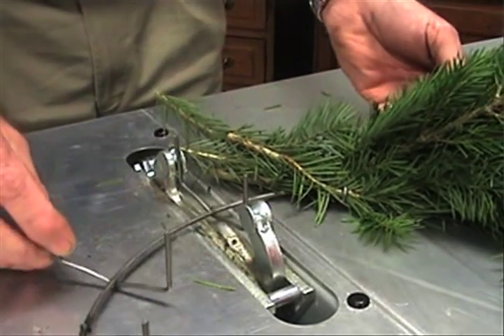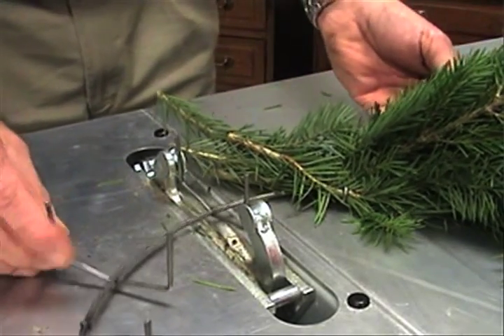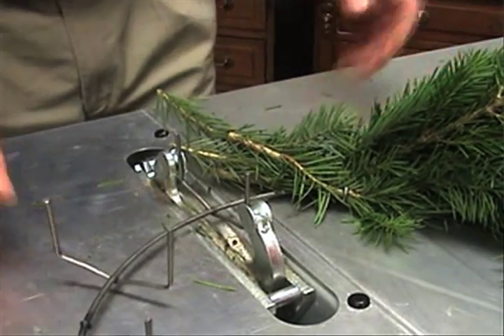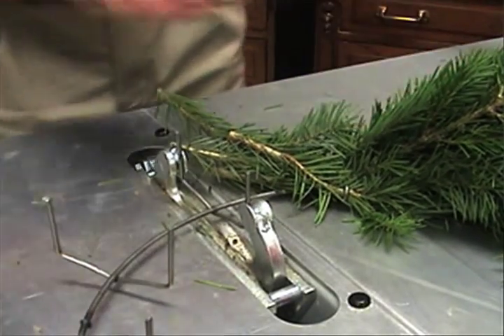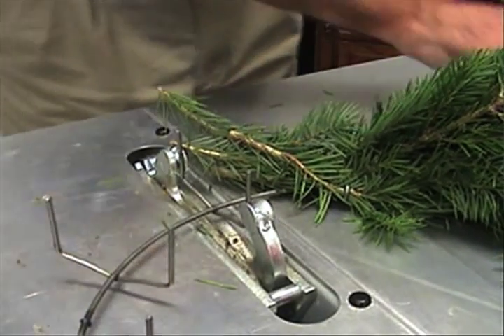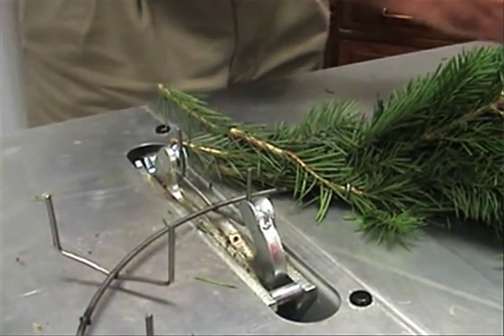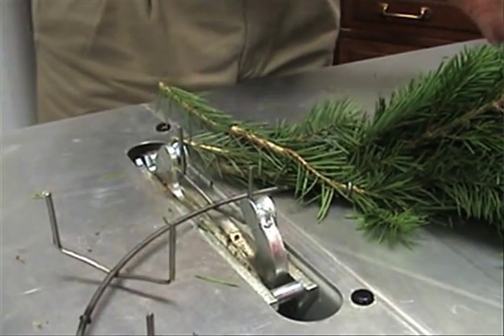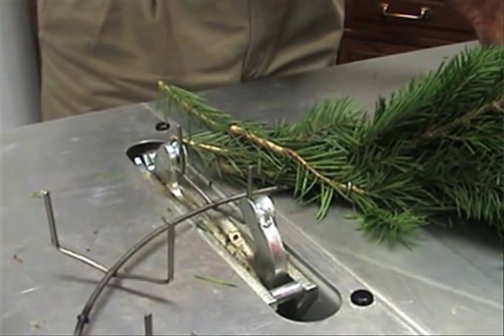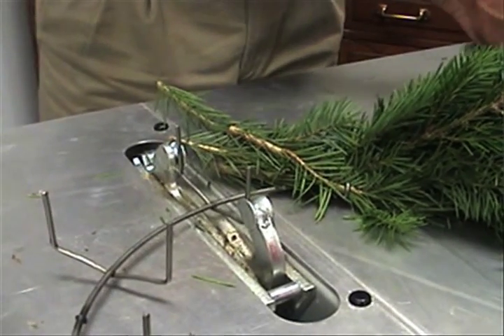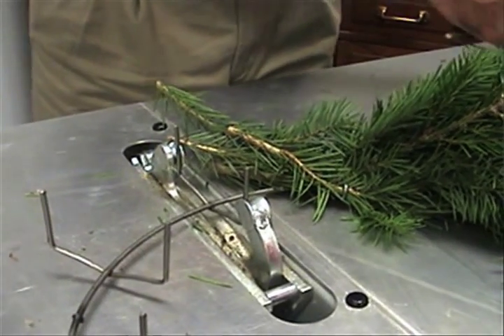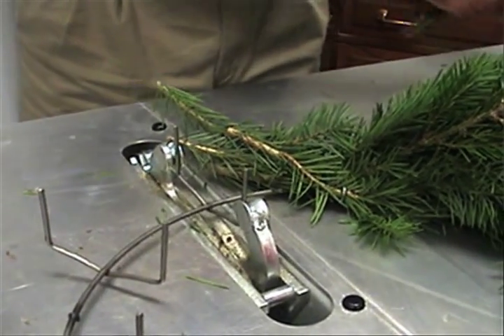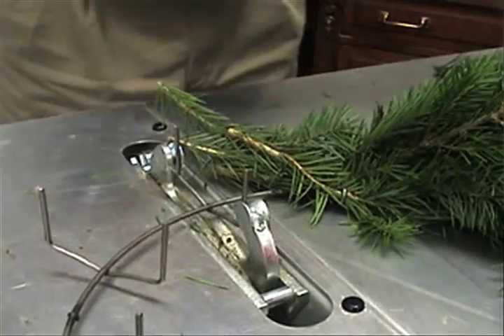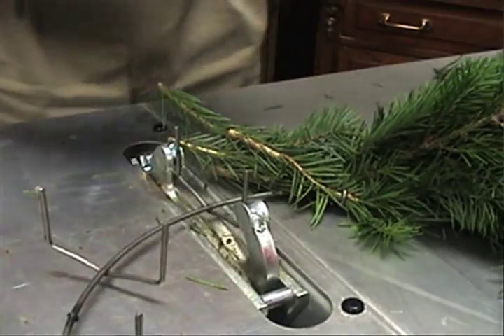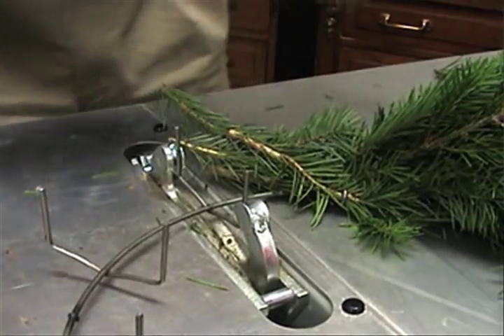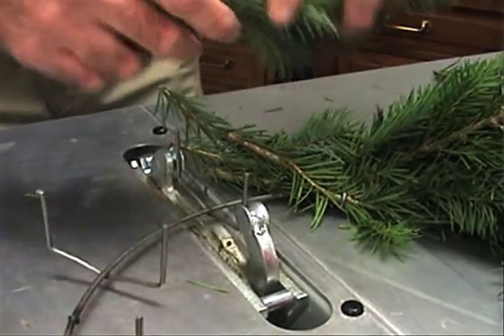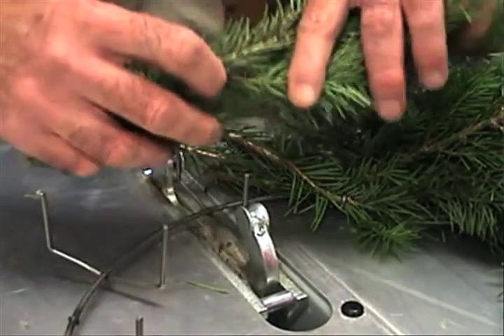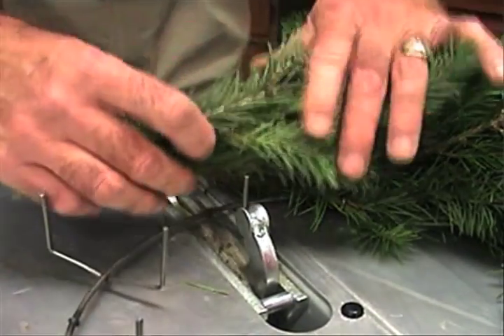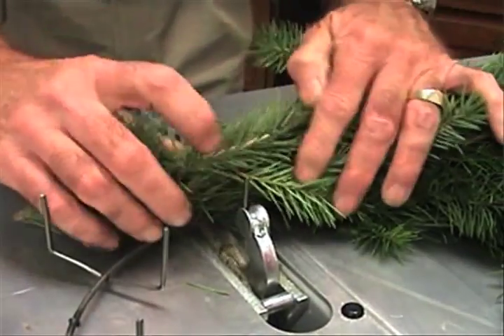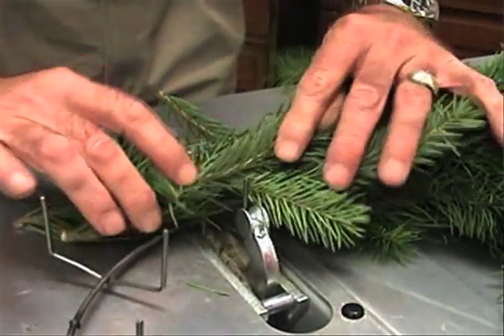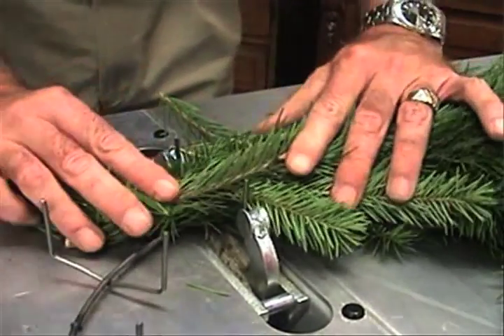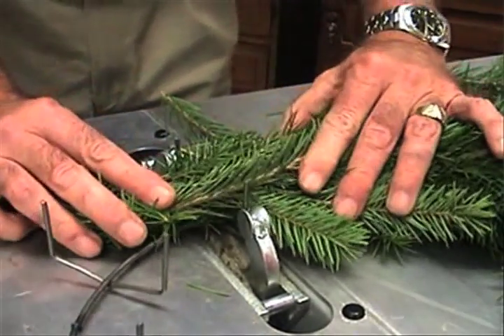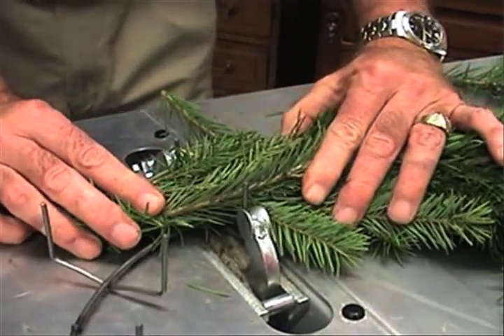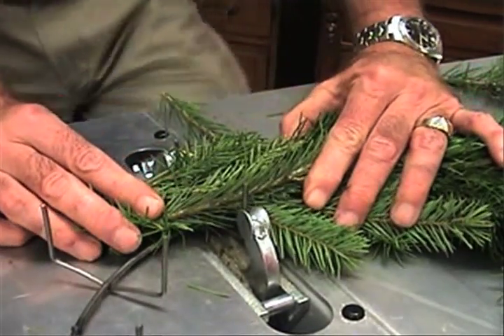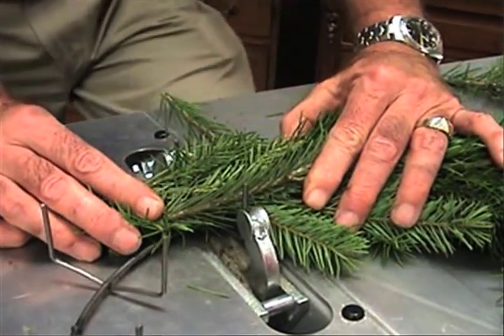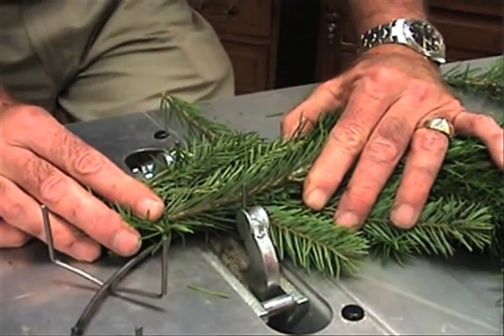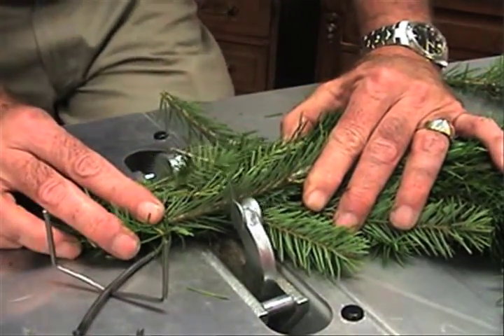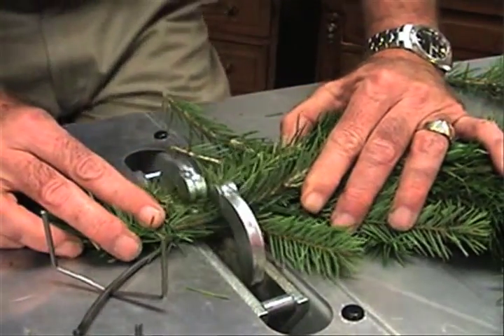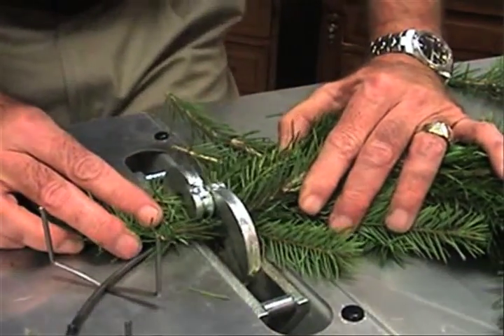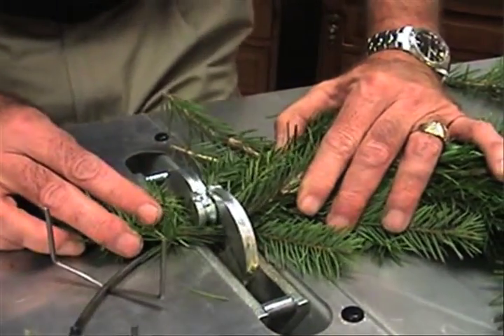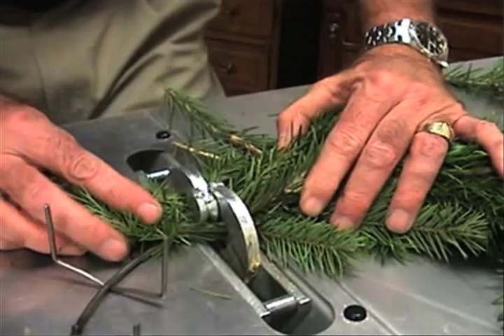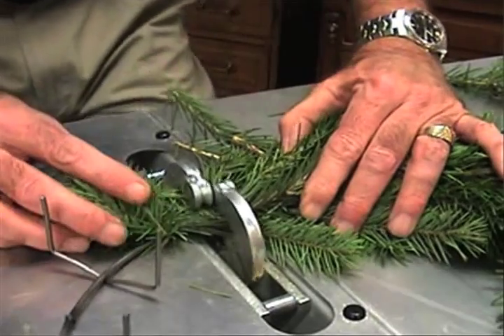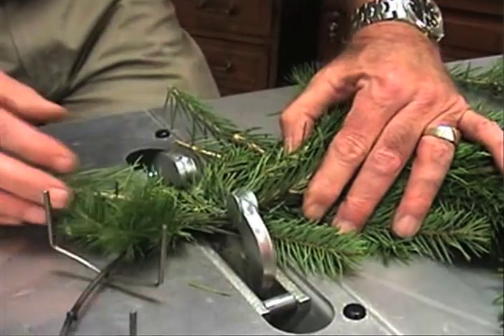Now, the beauty of this is it's a no hammer clamp machine. It's not necessary to hammer this clamp. It will not come off. It's very tight.